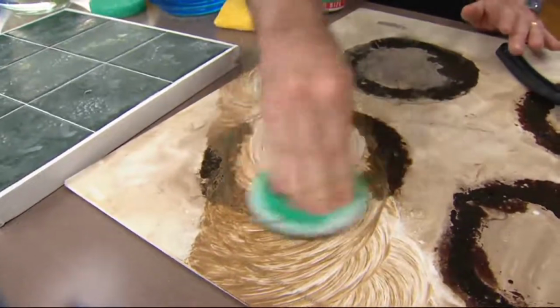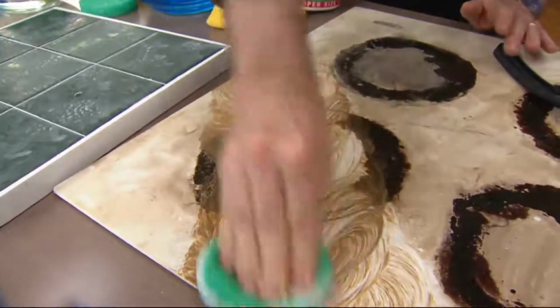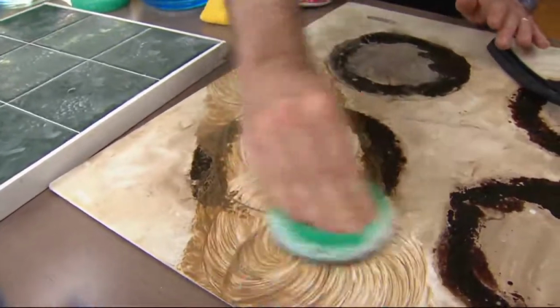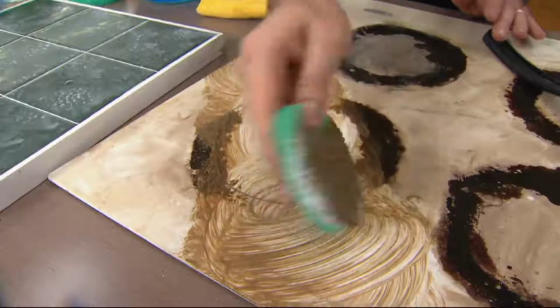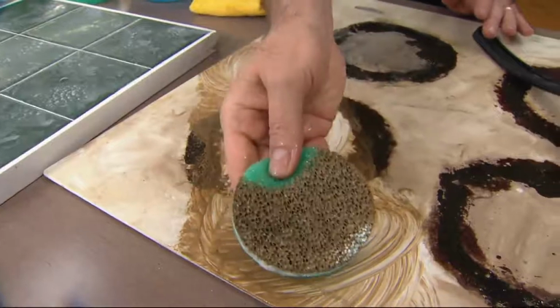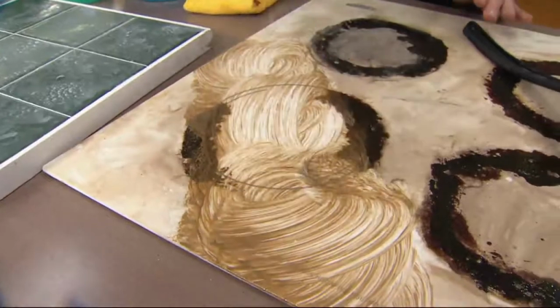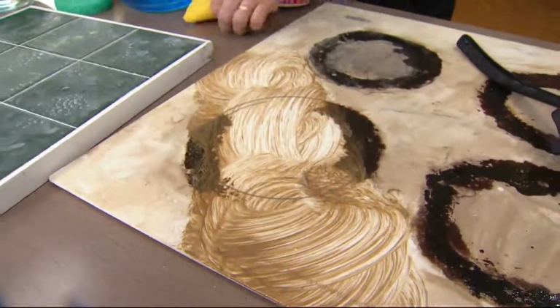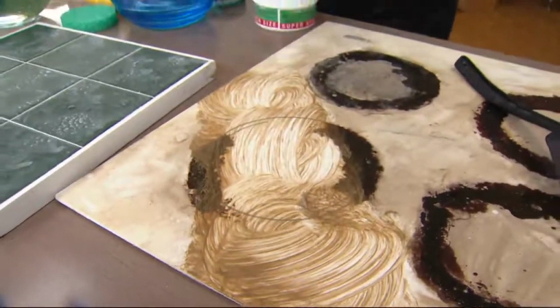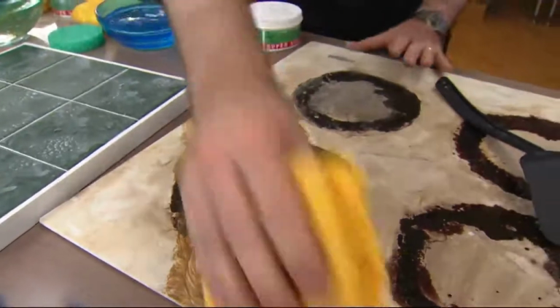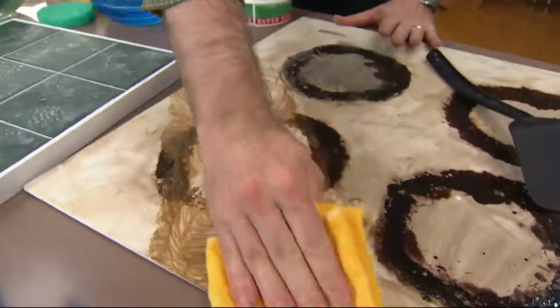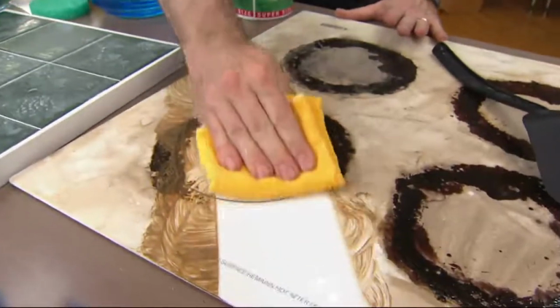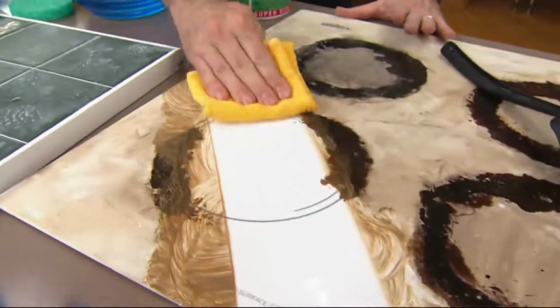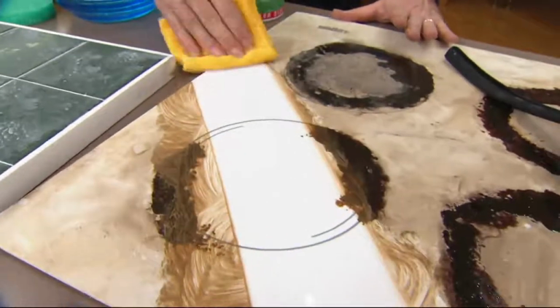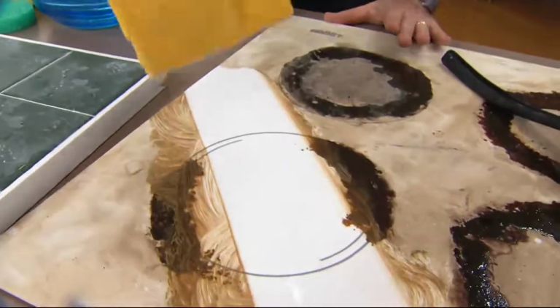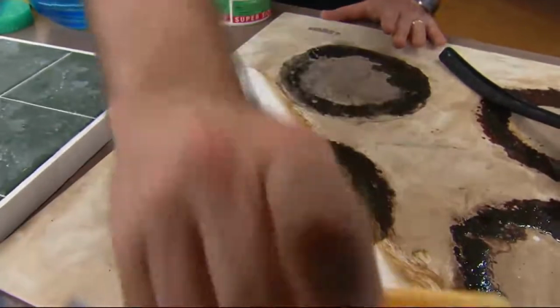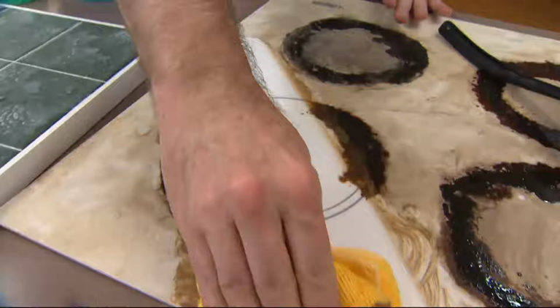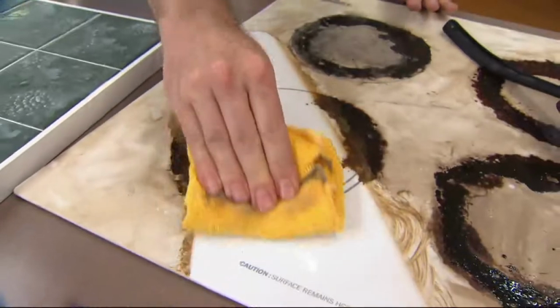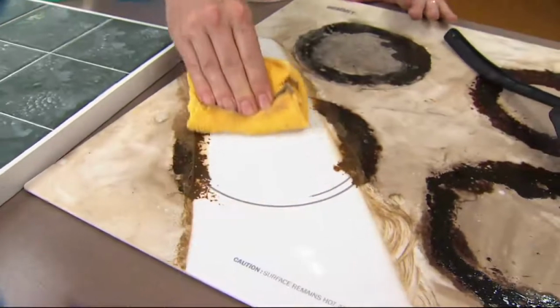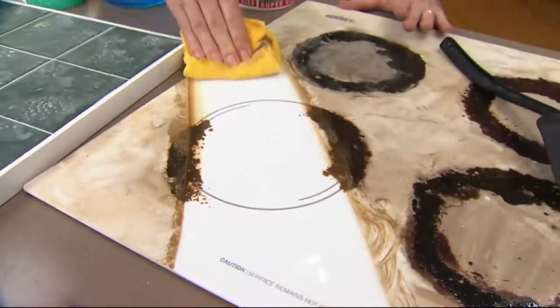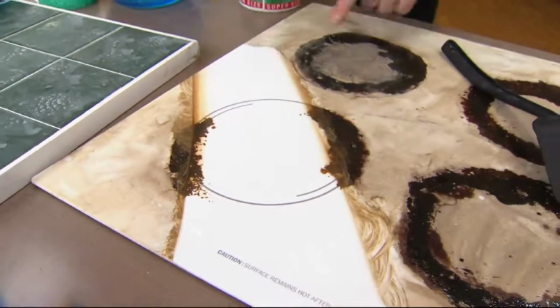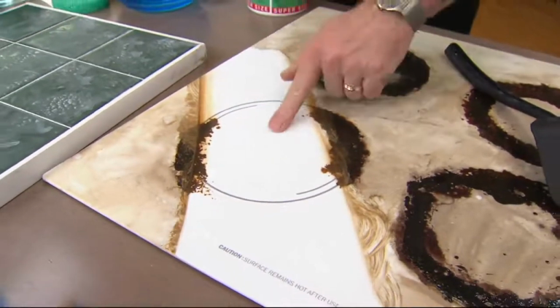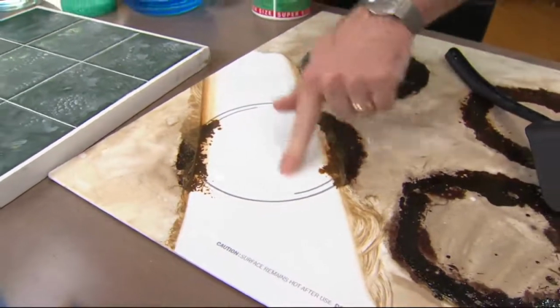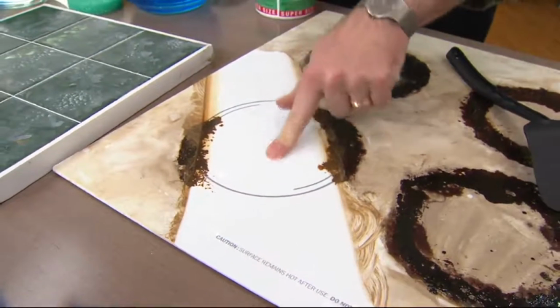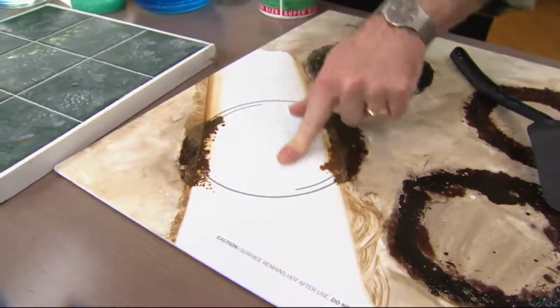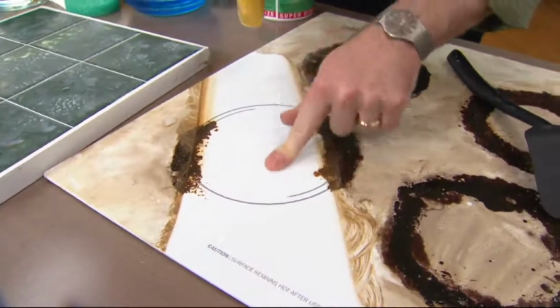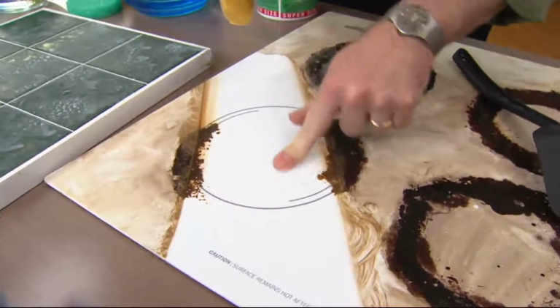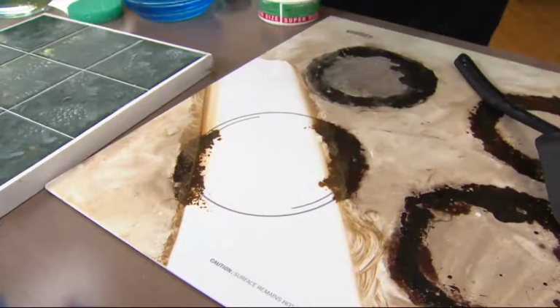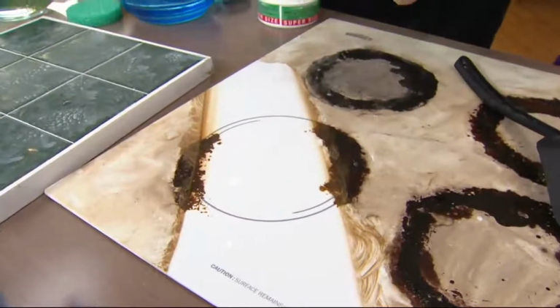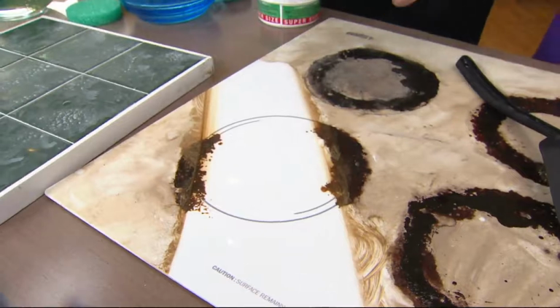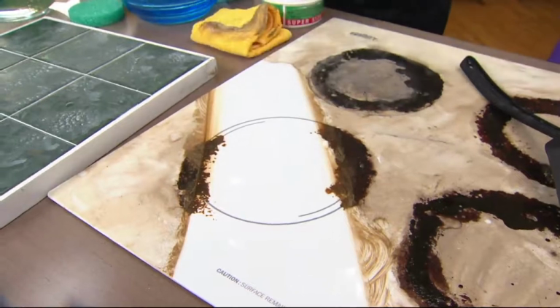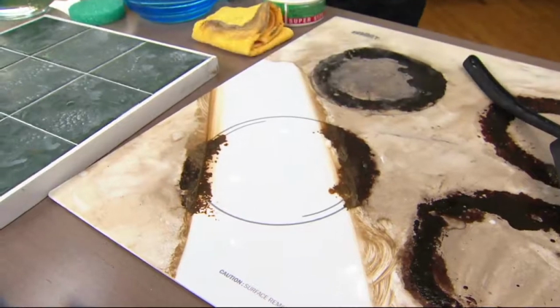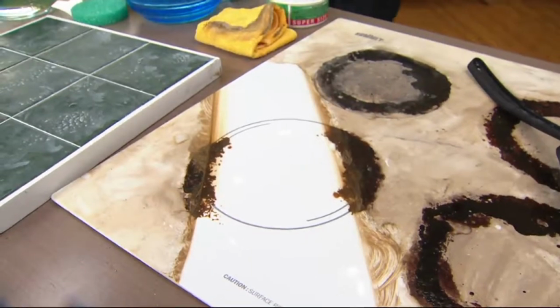It's doing the job without harsh chemicals — take a look at this, it's going to be squeaky clean. You can cook directly on that surface because you're not using harsh chemicals. That is the sound of clean.